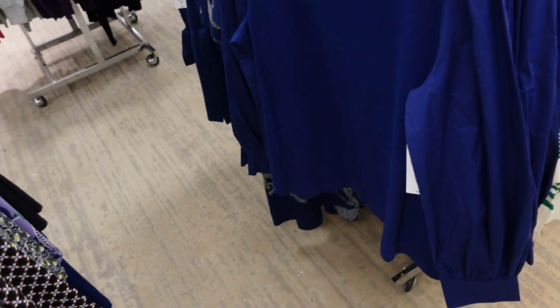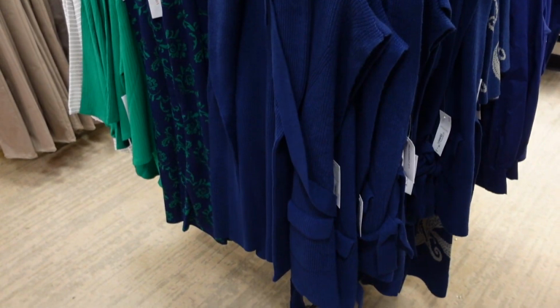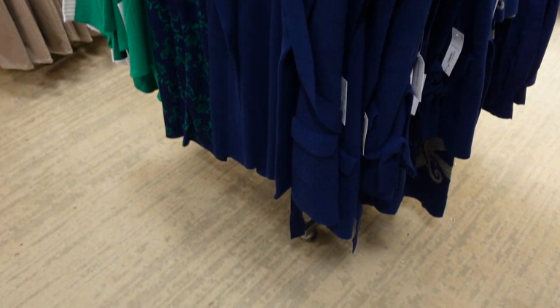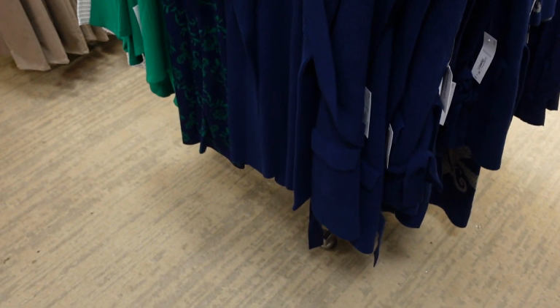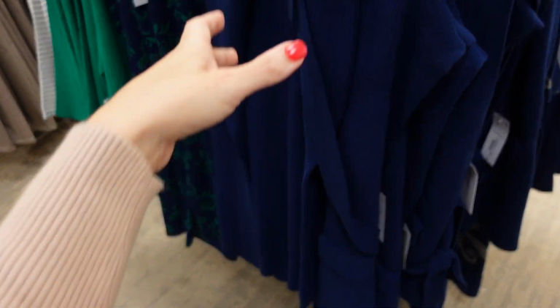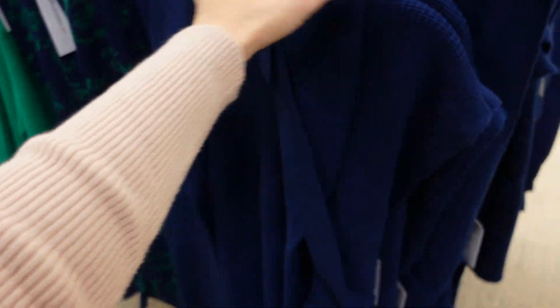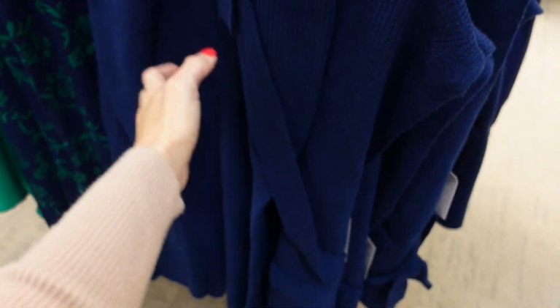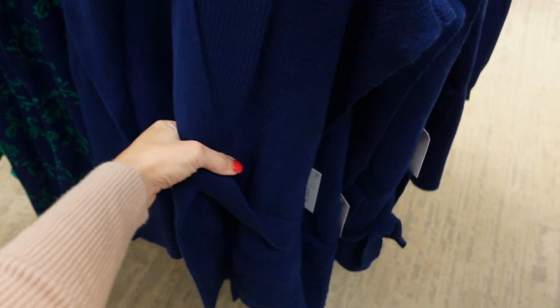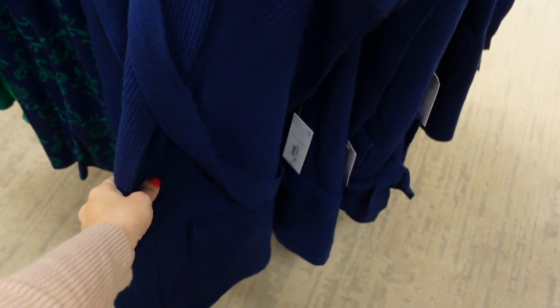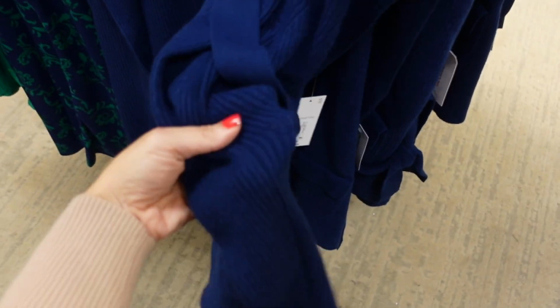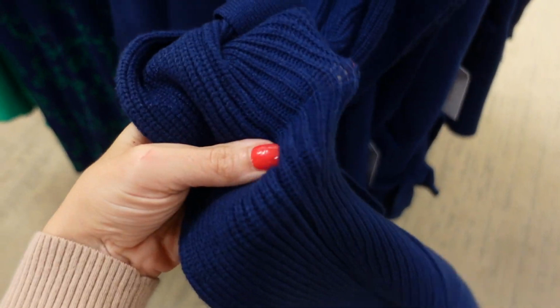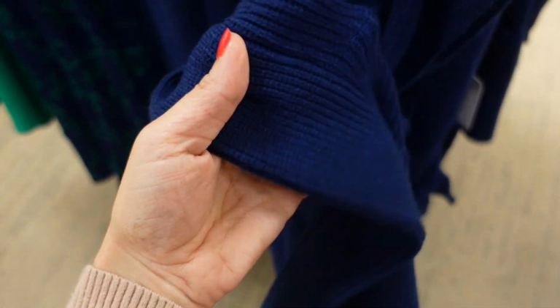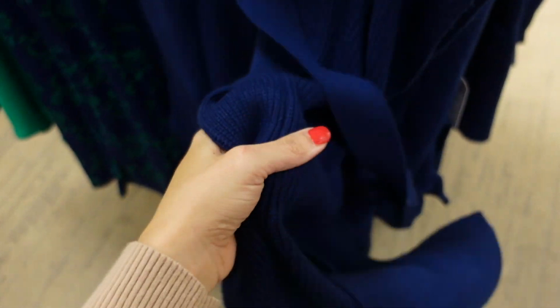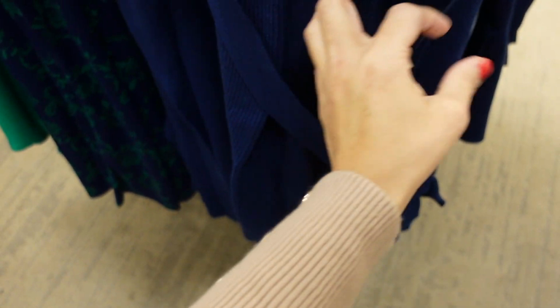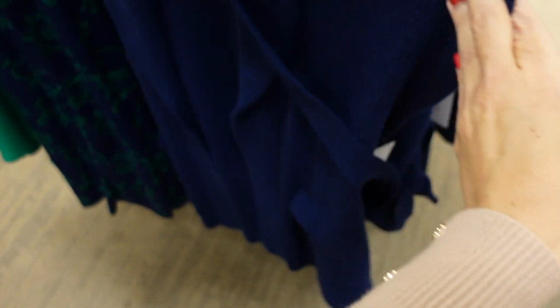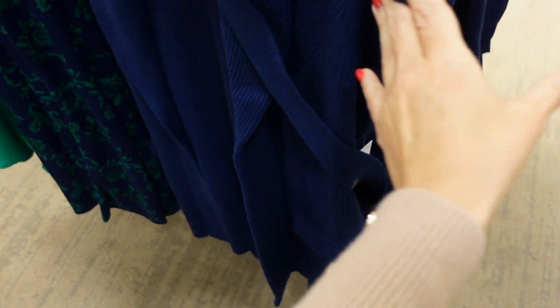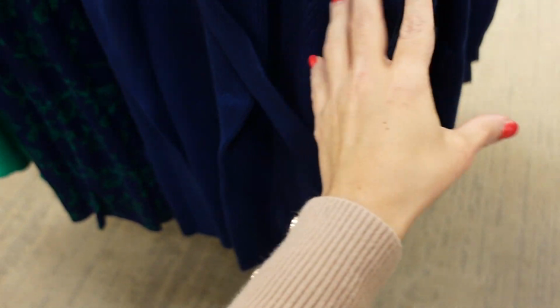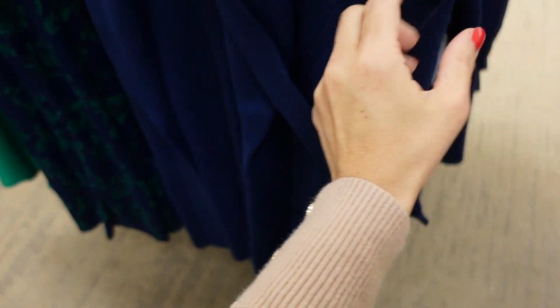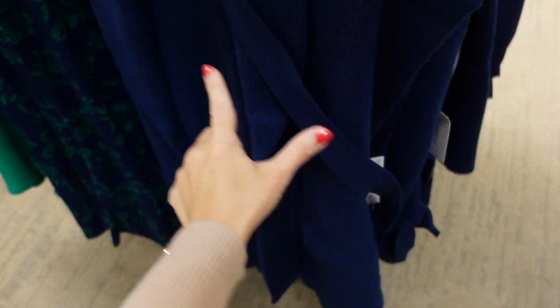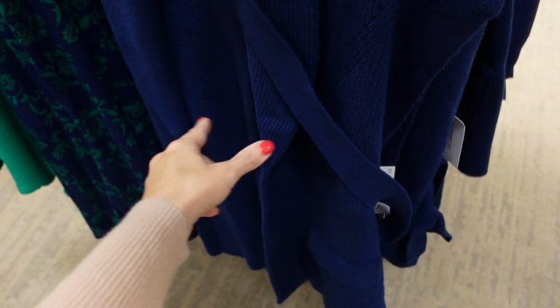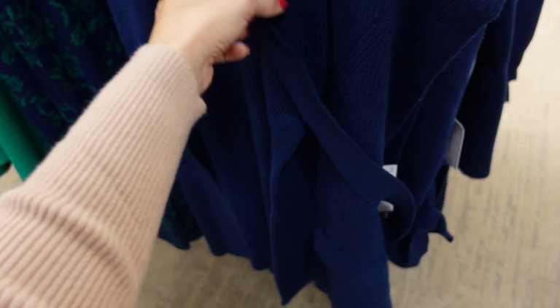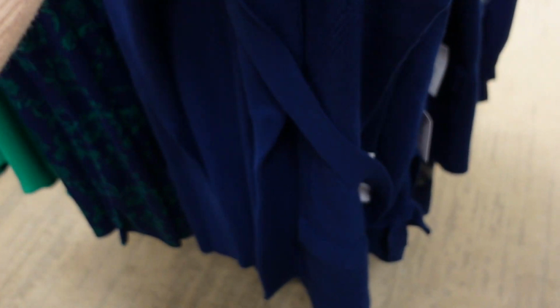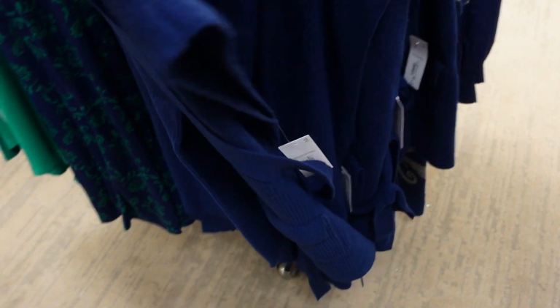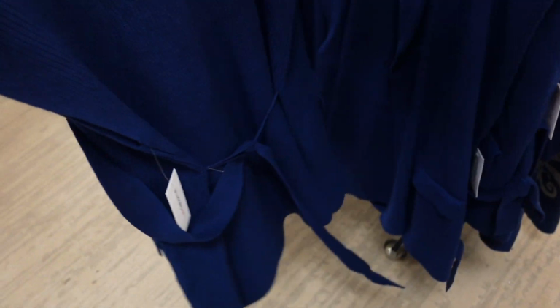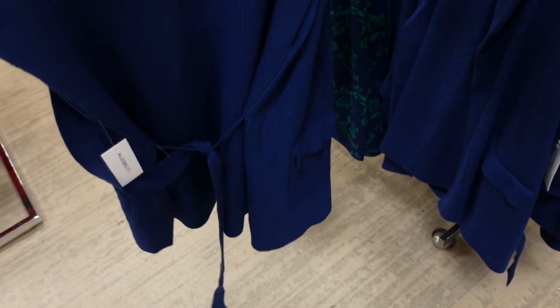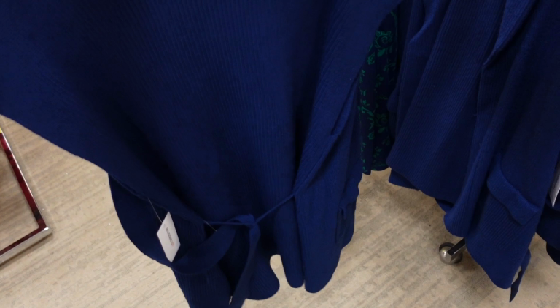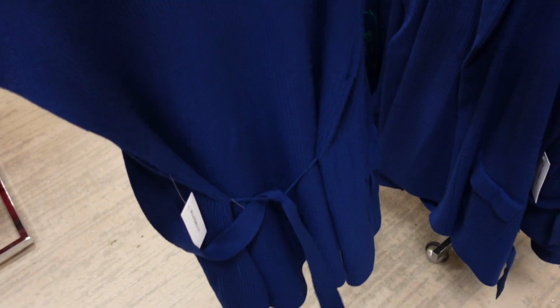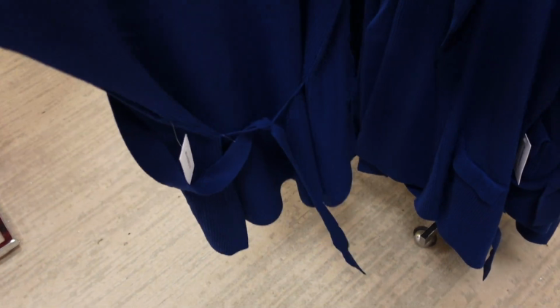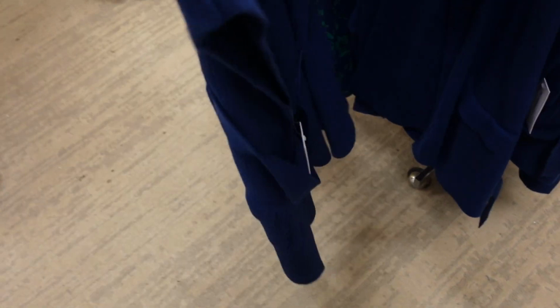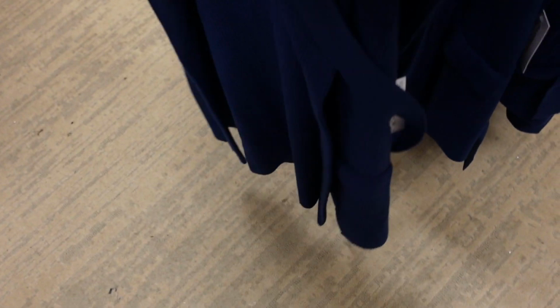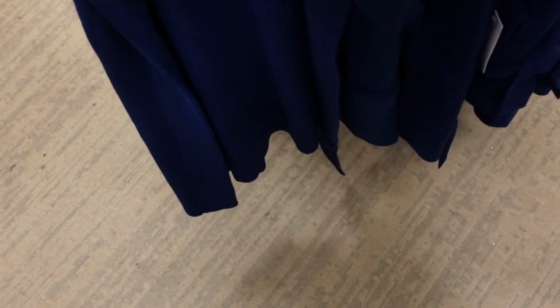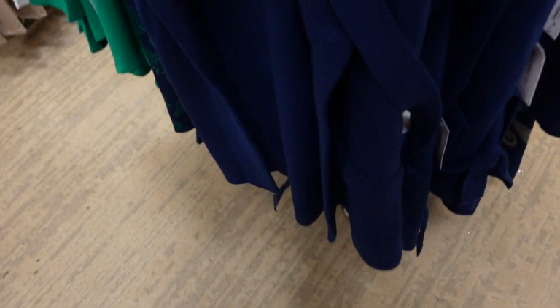A new sweater vest from Liz Claiborne with a rounded collar, super stretchy sweater material, a little ponytail detail at the belt, and really good length through the back. Going to be $54.